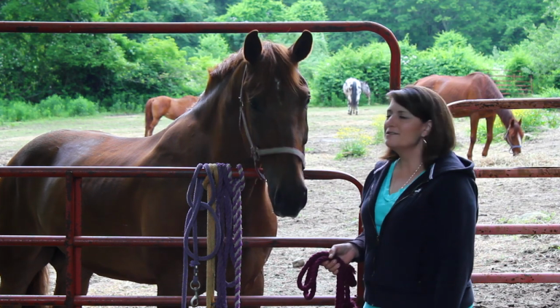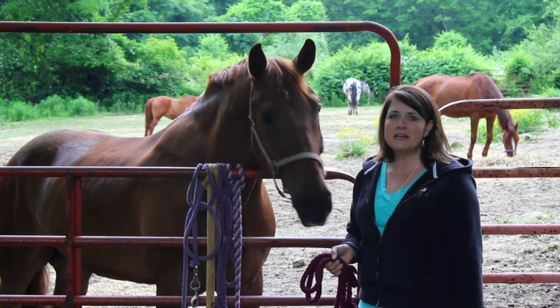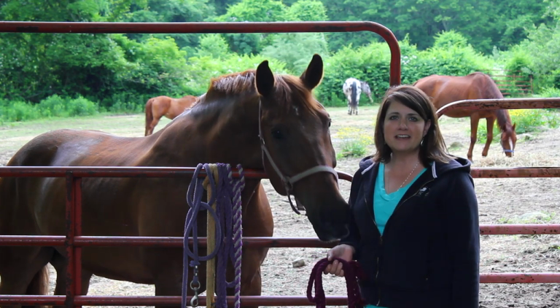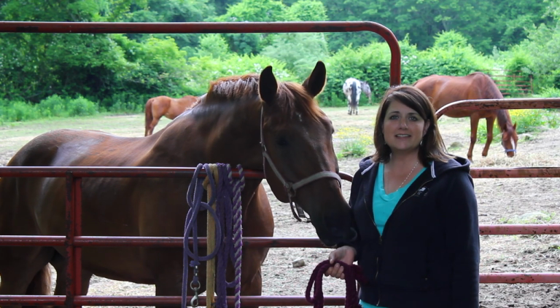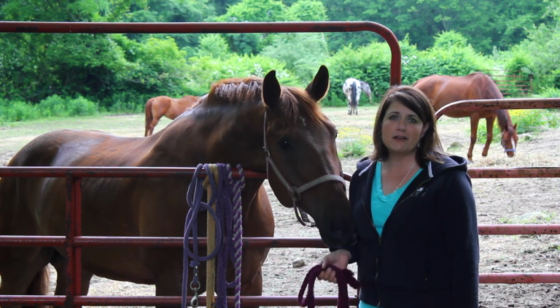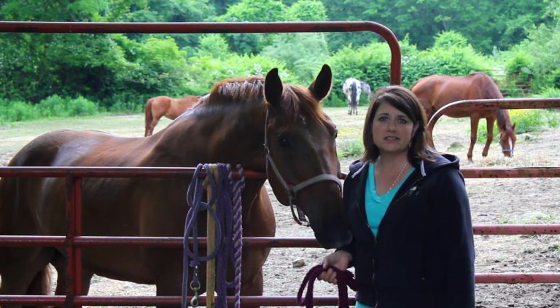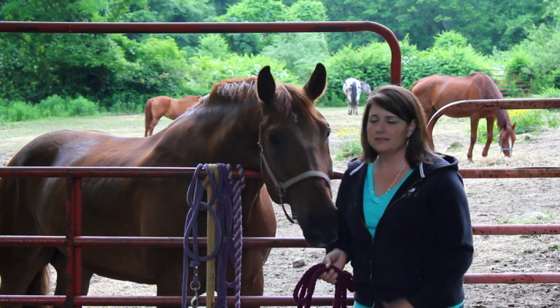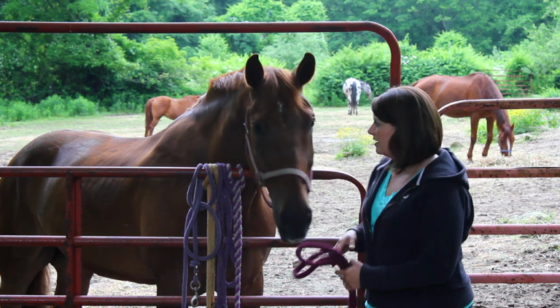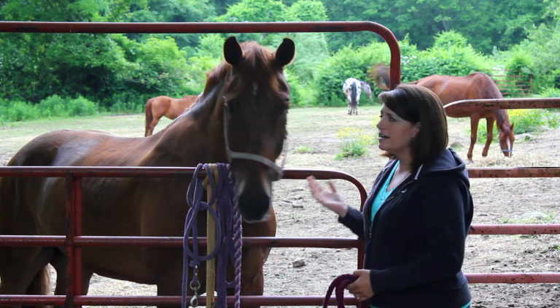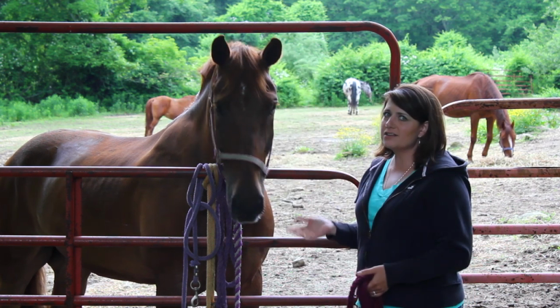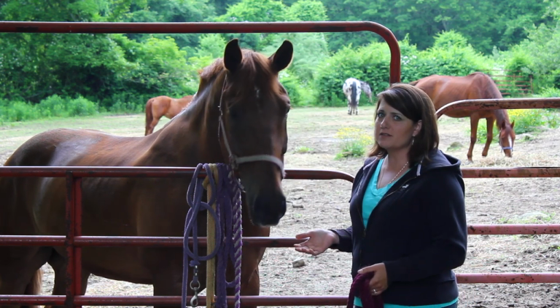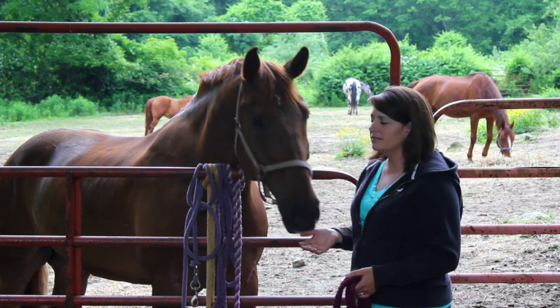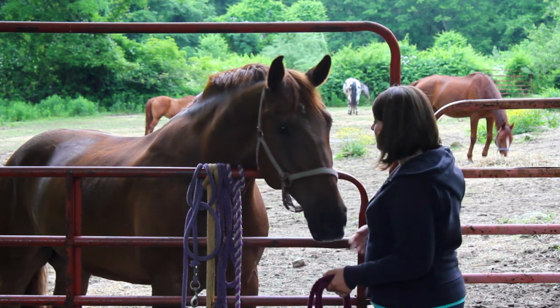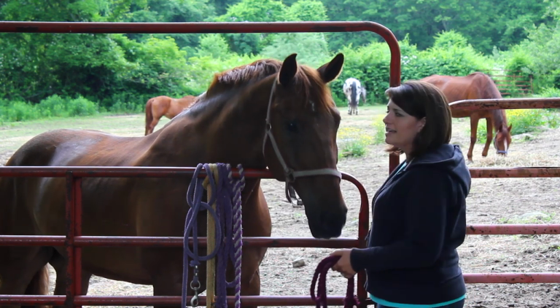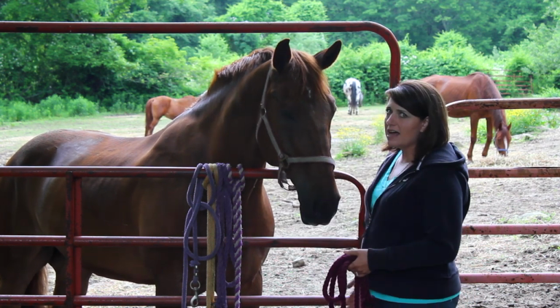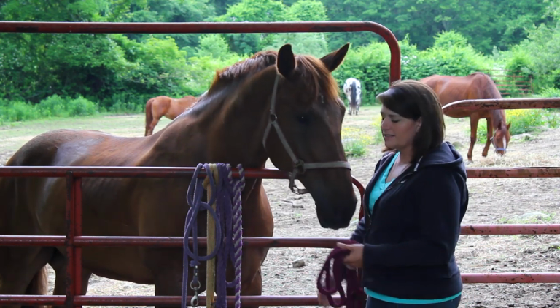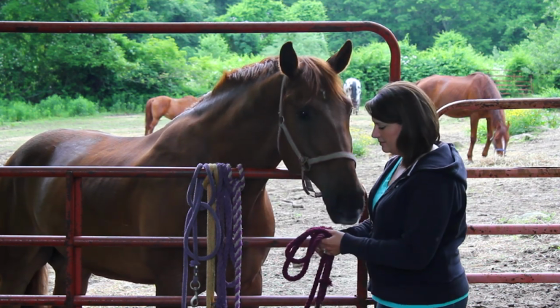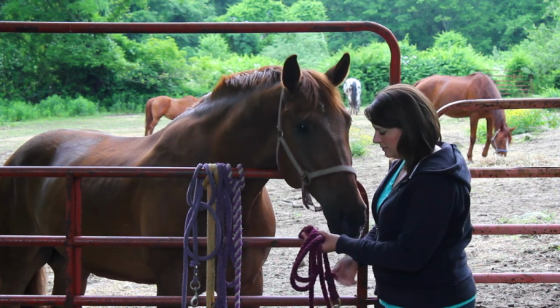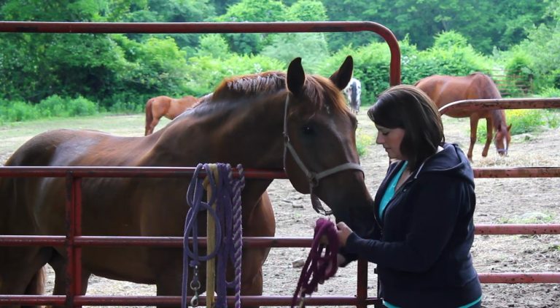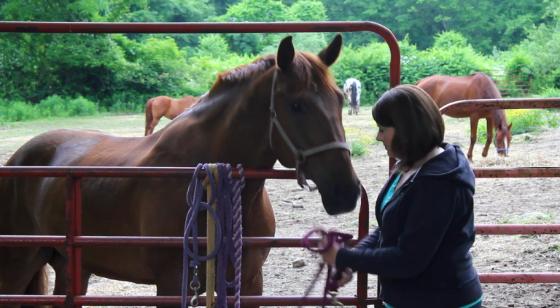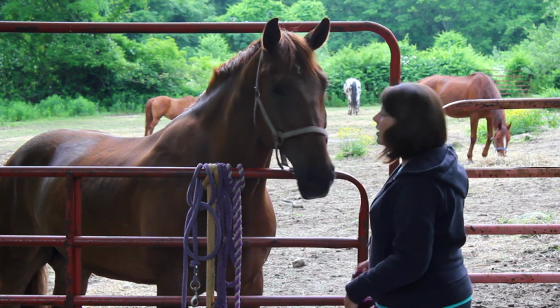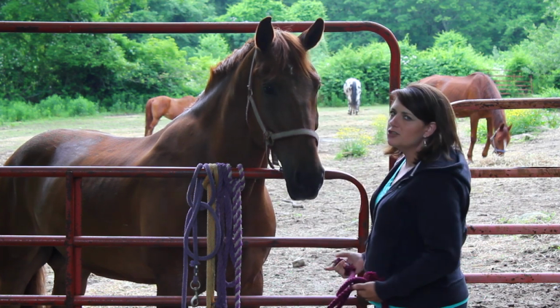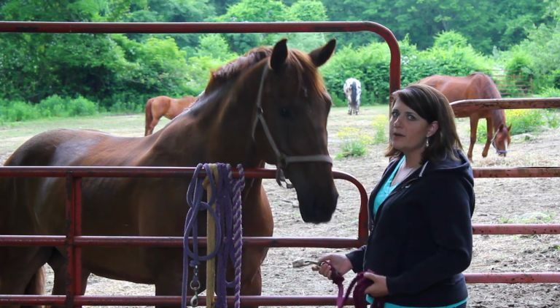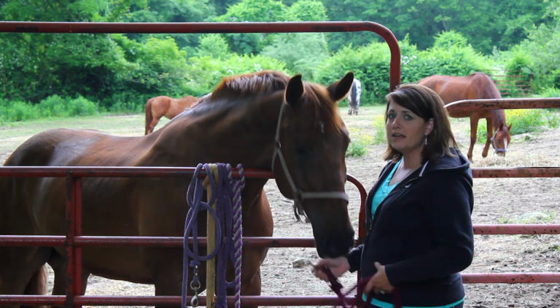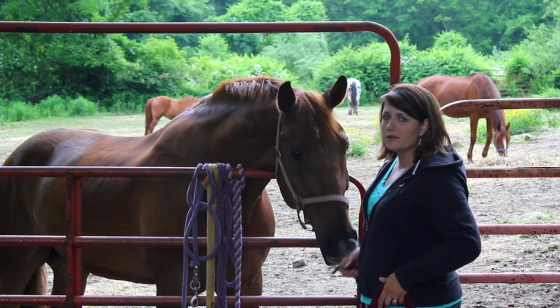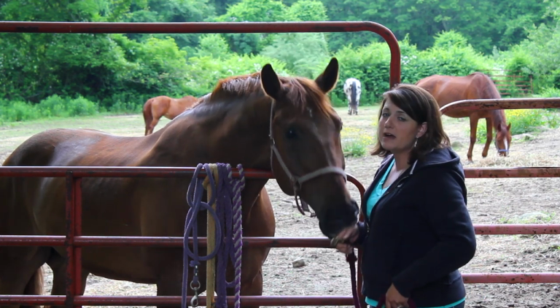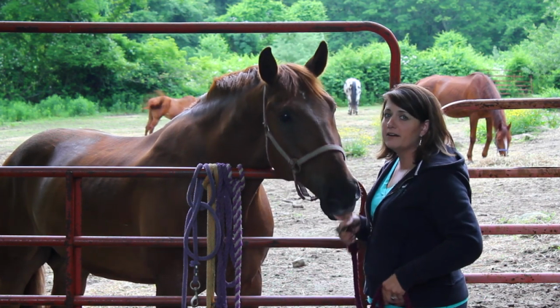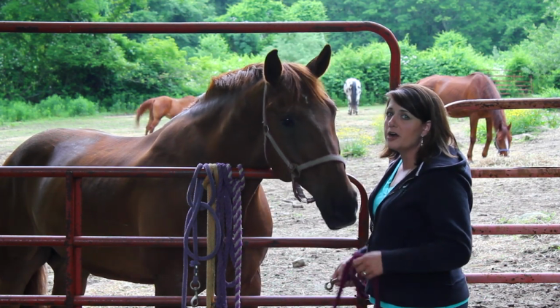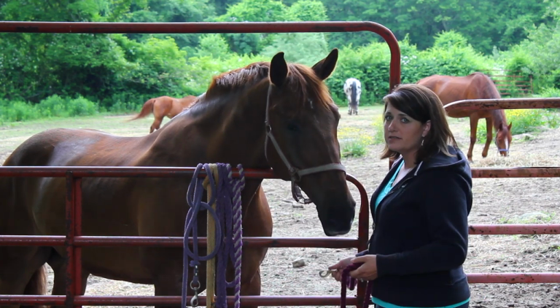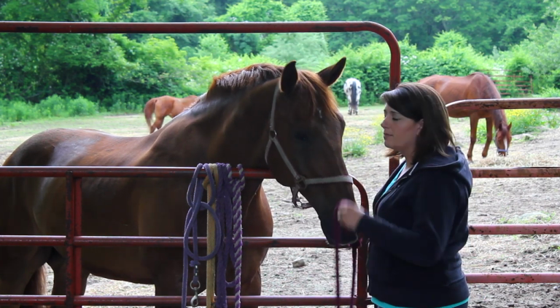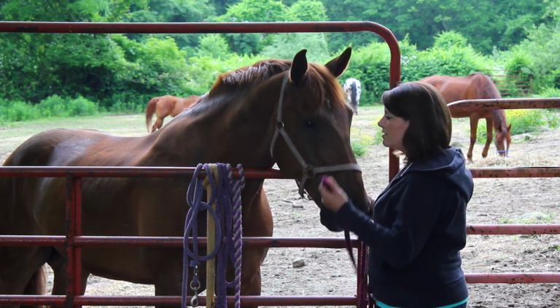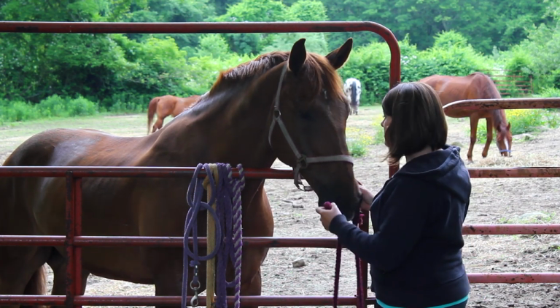So I'm here at the gate to get my horse out. He's already got his halter on. The gate is locked. You want to make sure you don't have any other horses around that are going to try to escape with your horse.